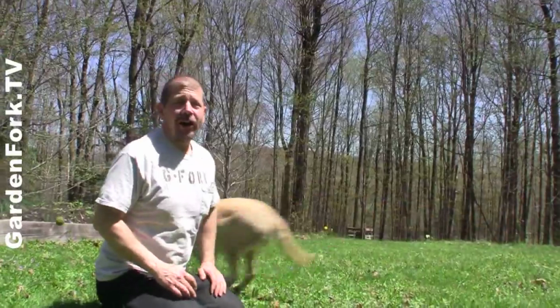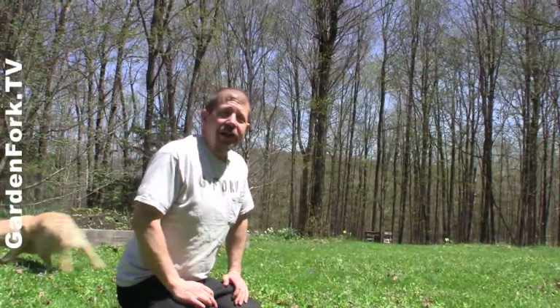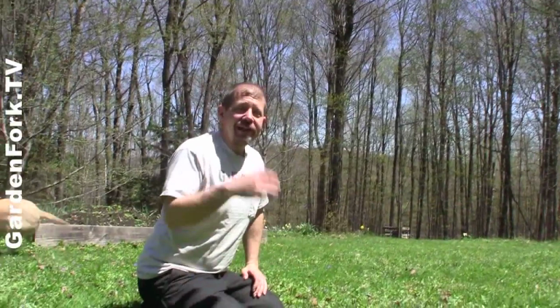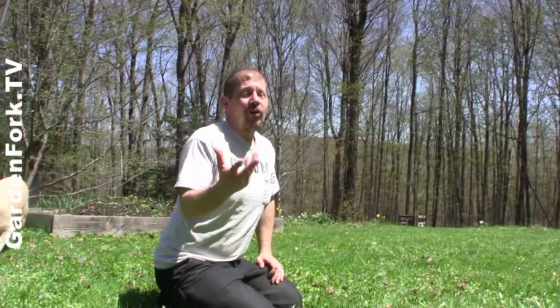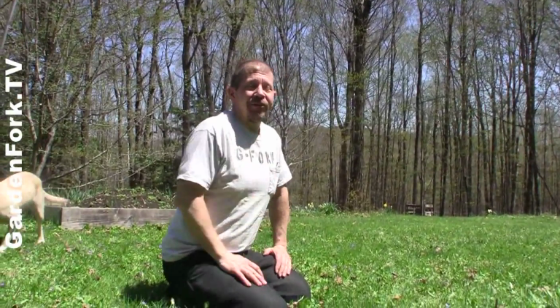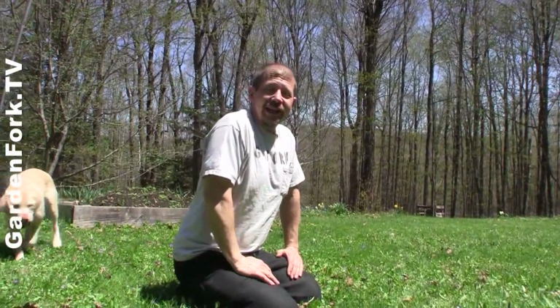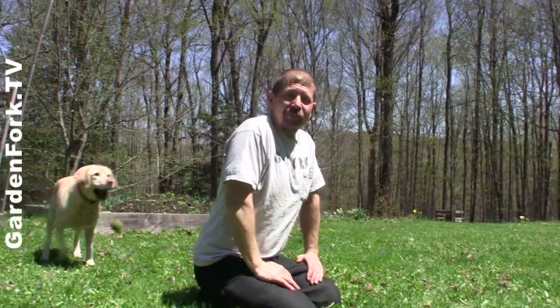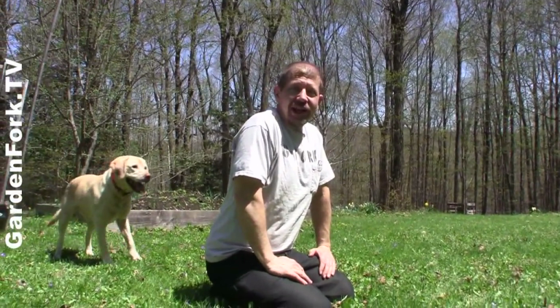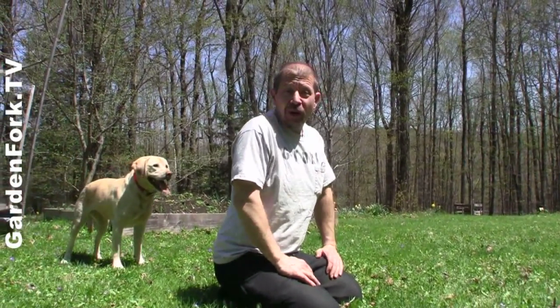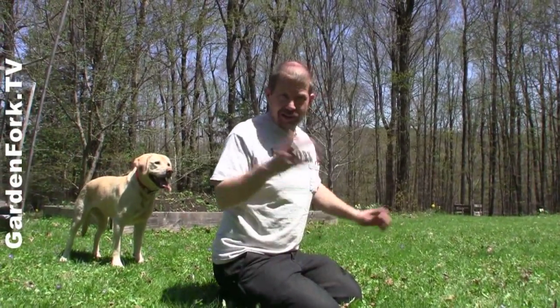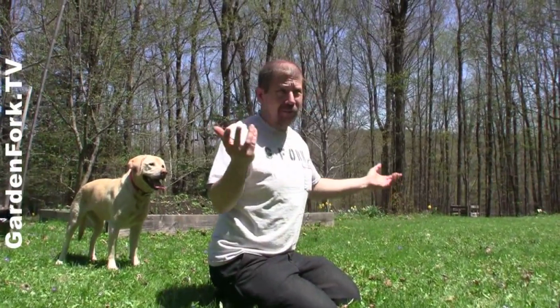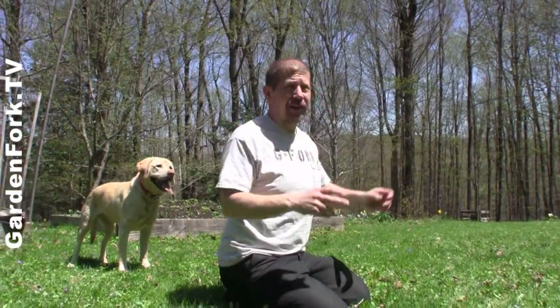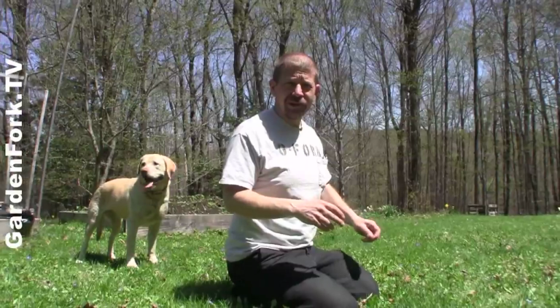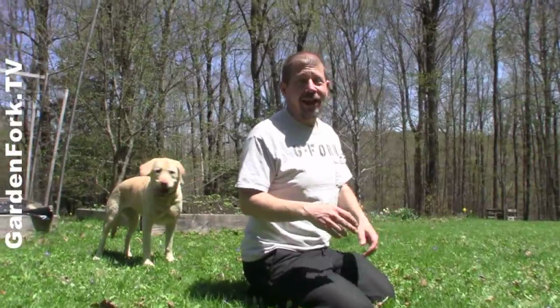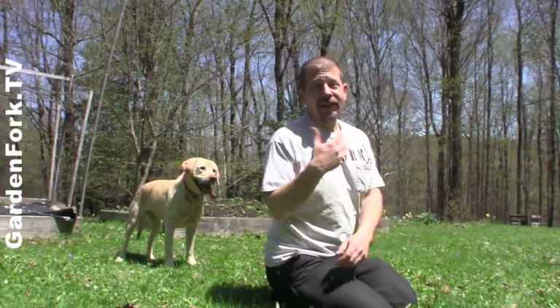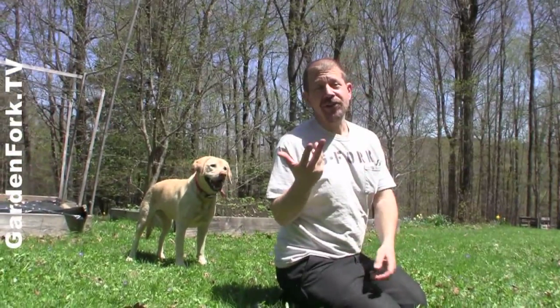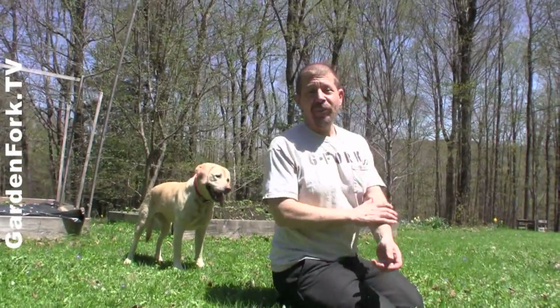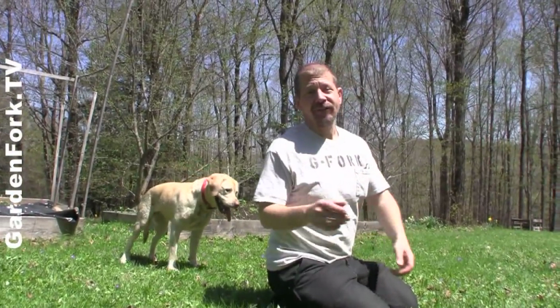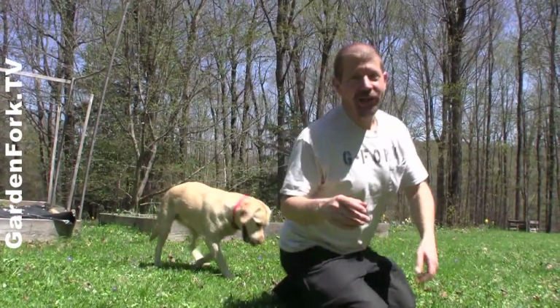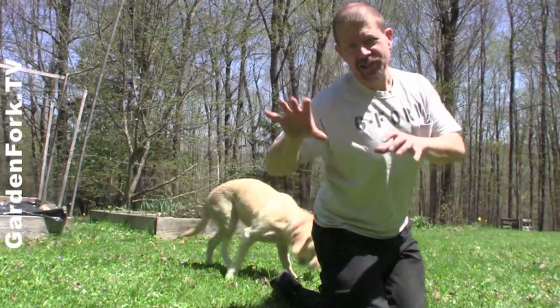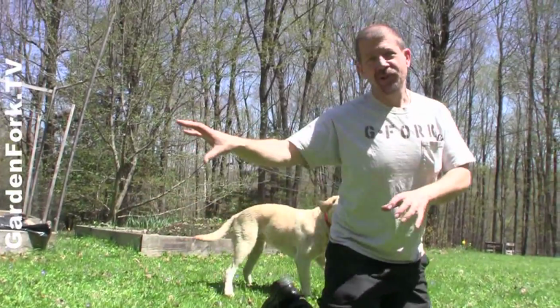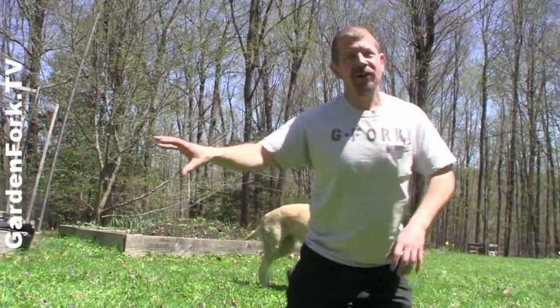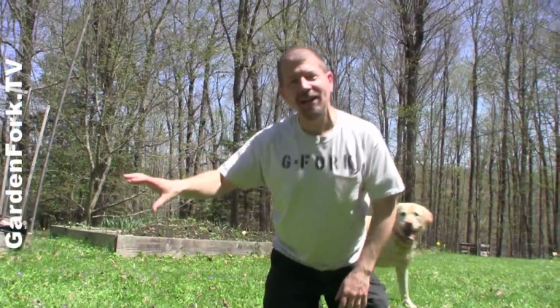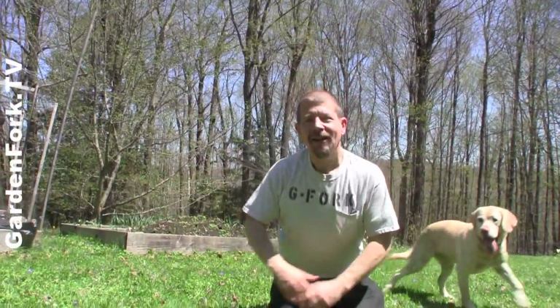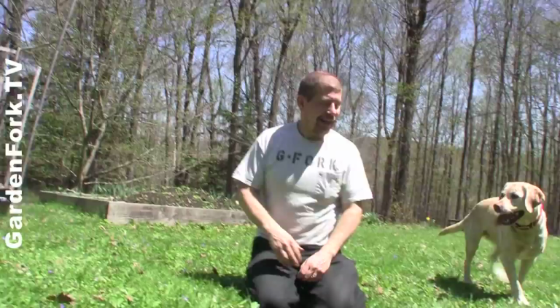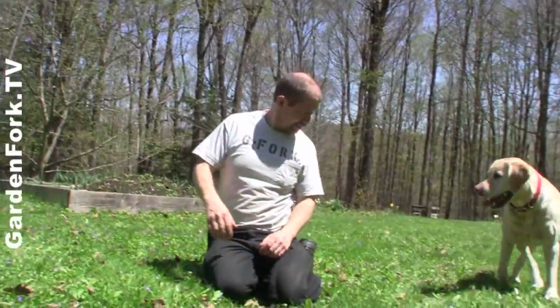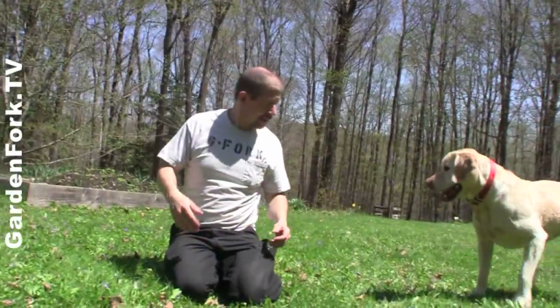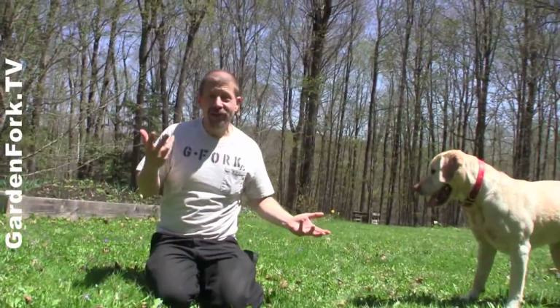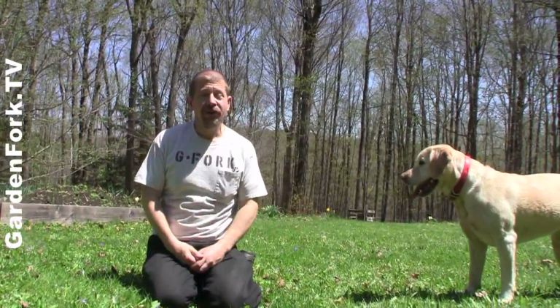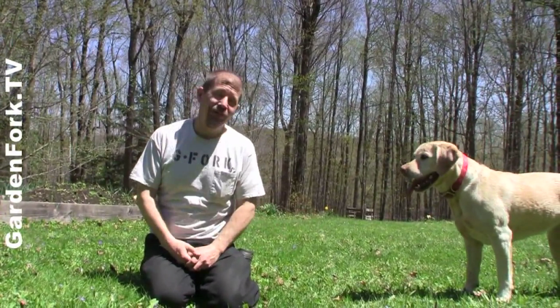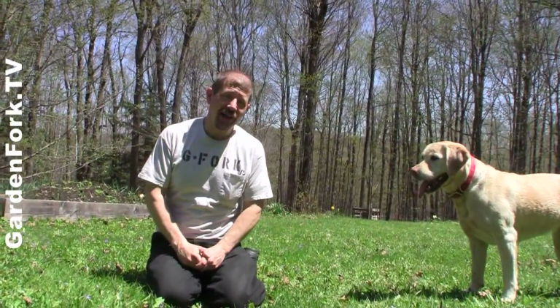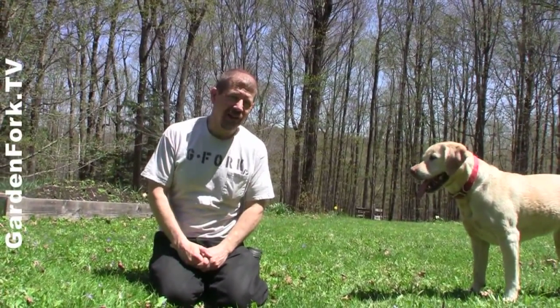All right, so there you go. Thanks to Home Depot for sending us that — I appreciate having a new mower that doesn't put out a bunch of emissions. If you like what you're seeing here, we put out stuff every week. There's a subscribe button right here. And the Labradors have their own YouTube channel if you like watching them.